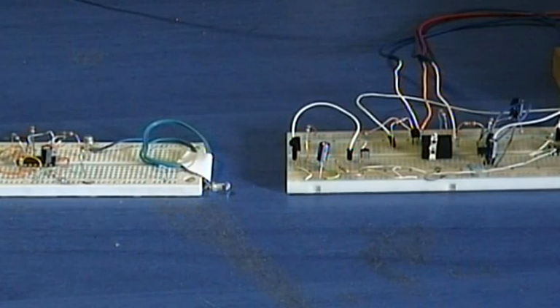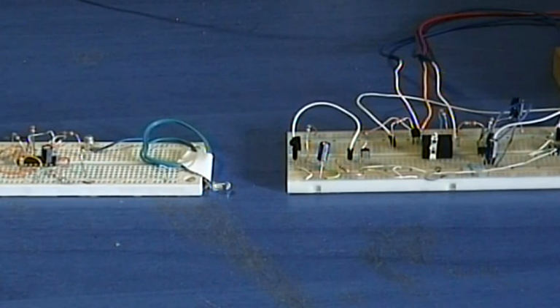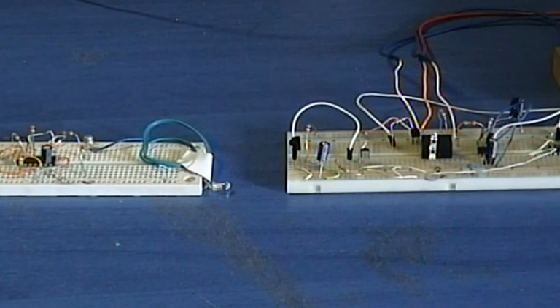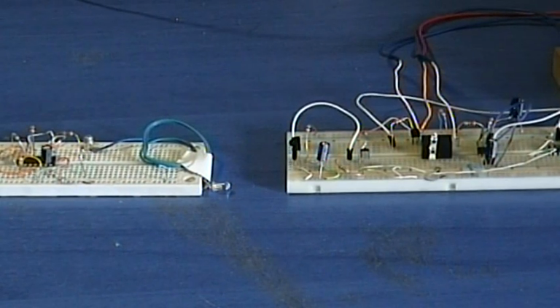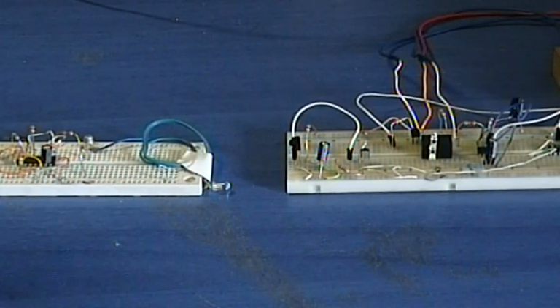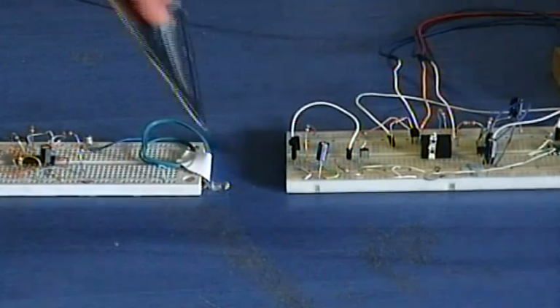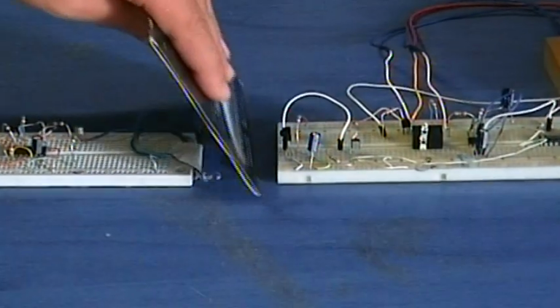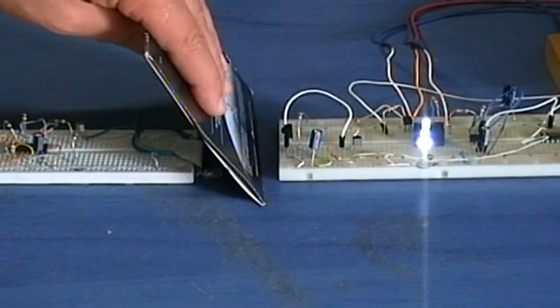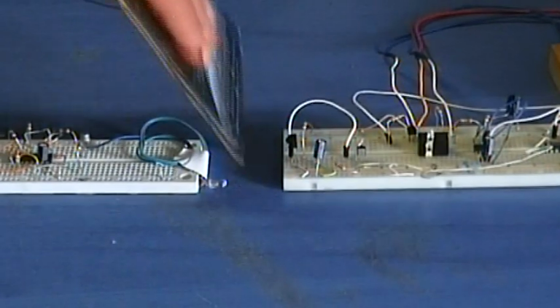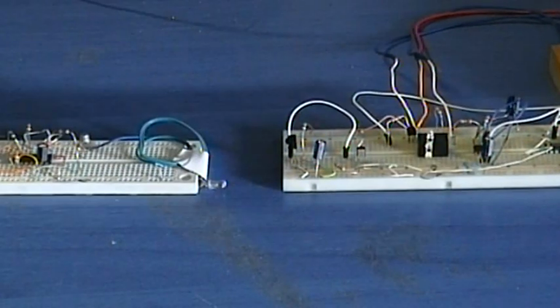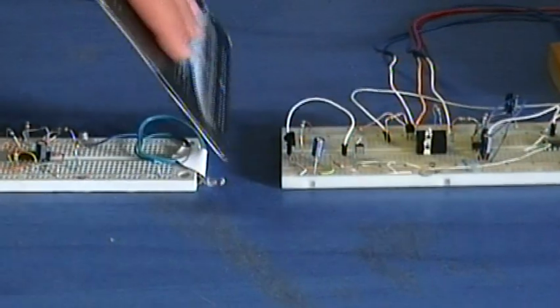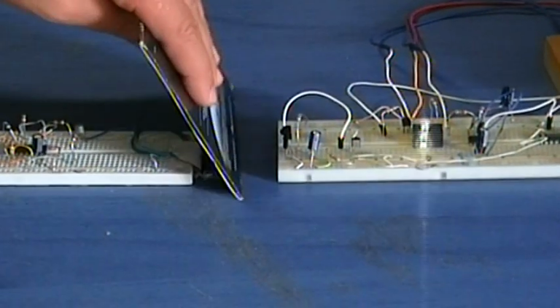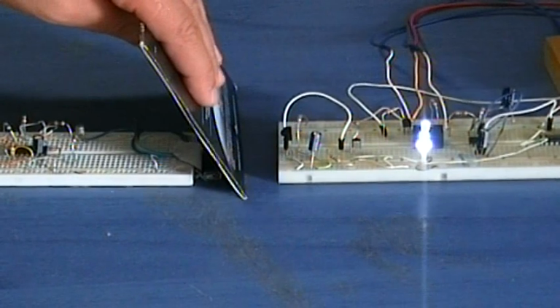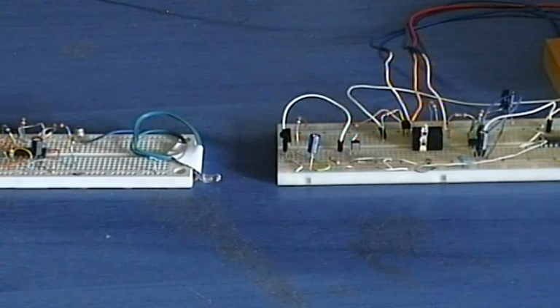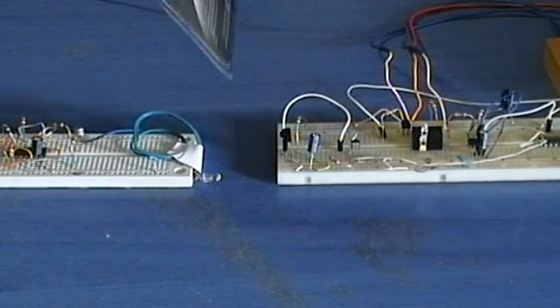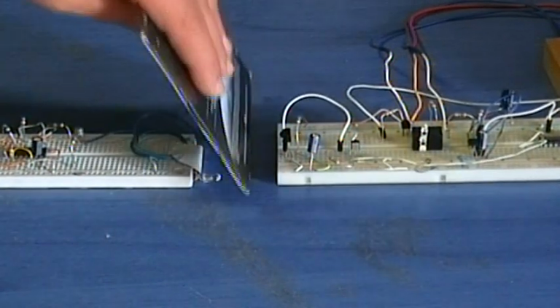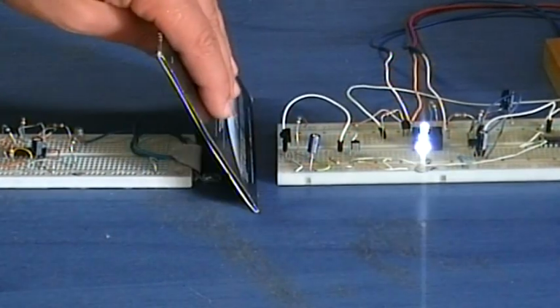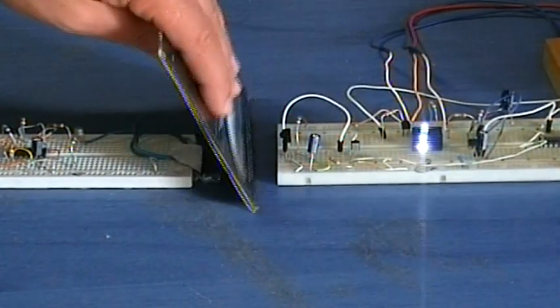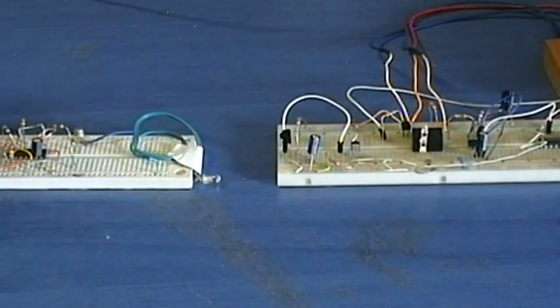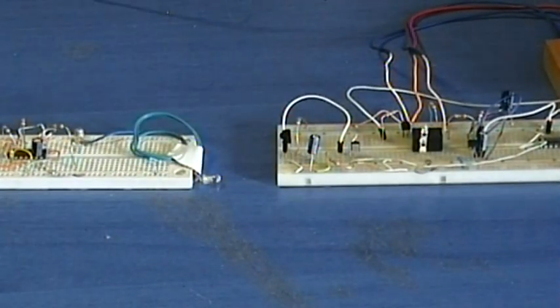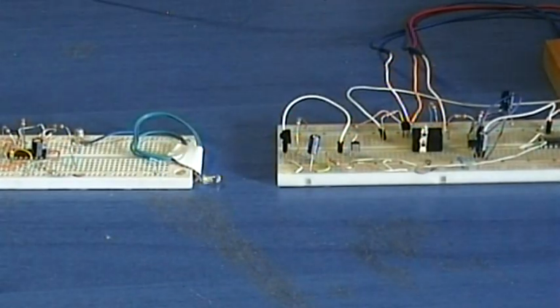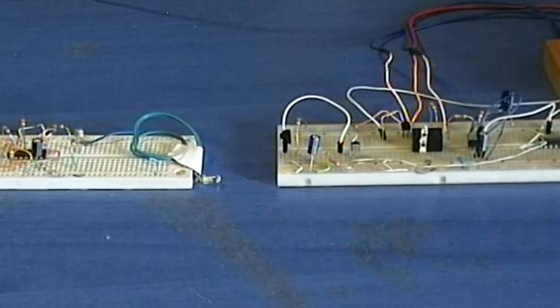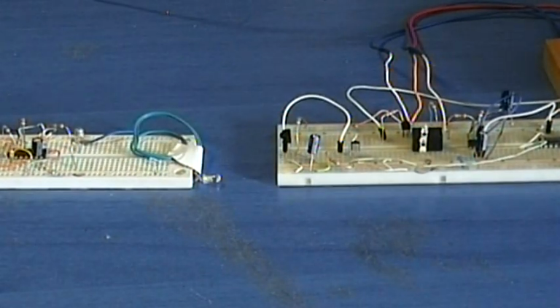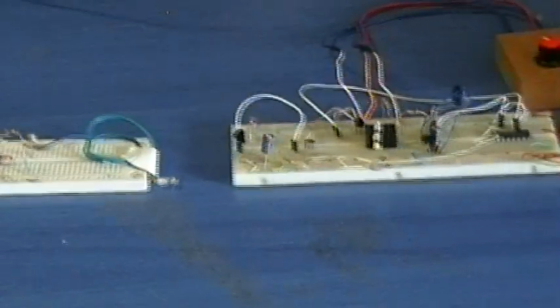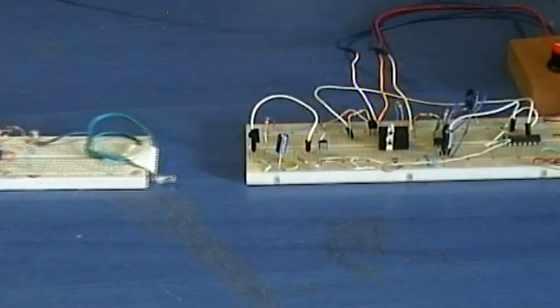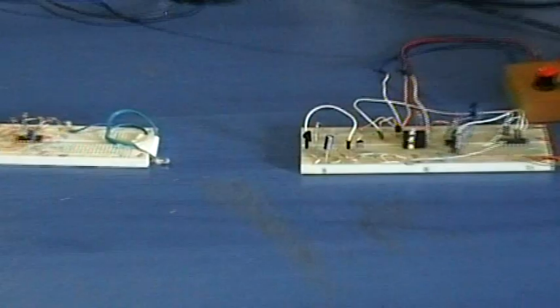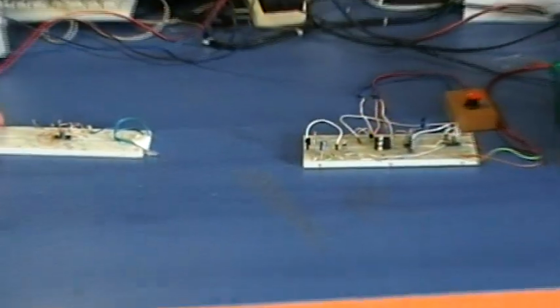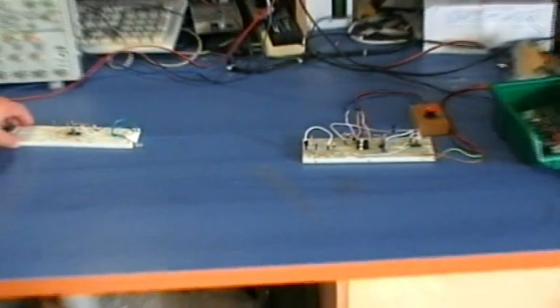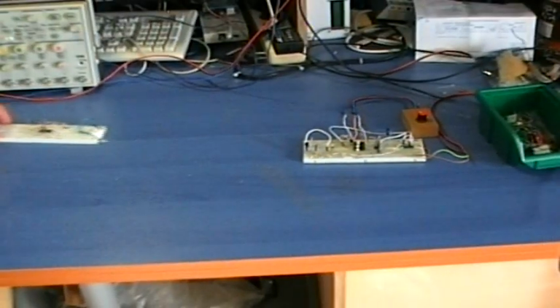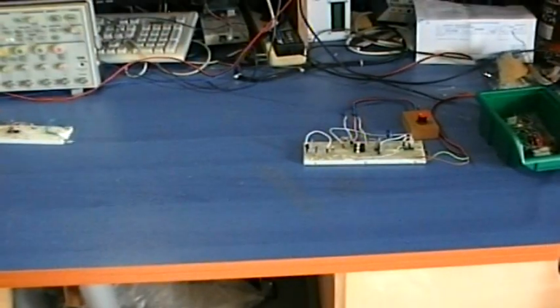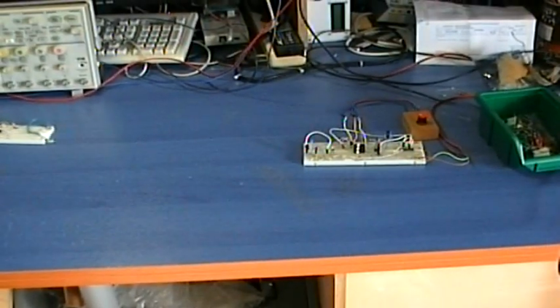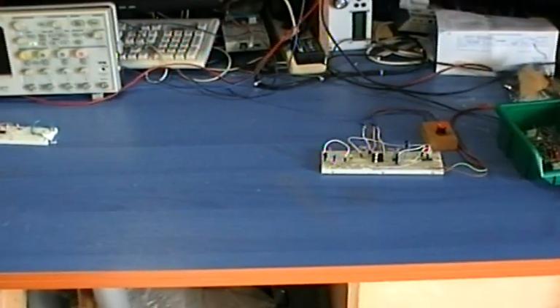Welcome to PCB Heaven Tech Labs. In this video I will demonstrate a long-range infrared beam cut detector, suitable for security or other automation applications.